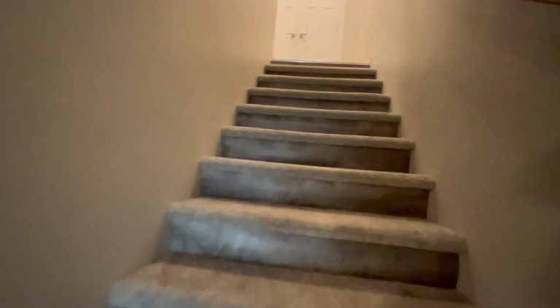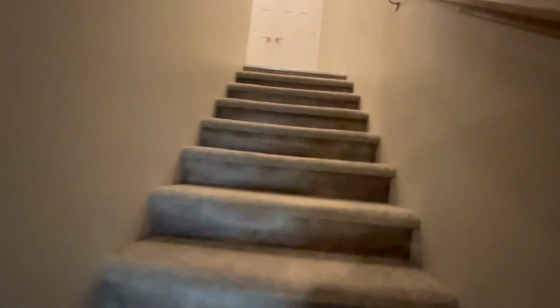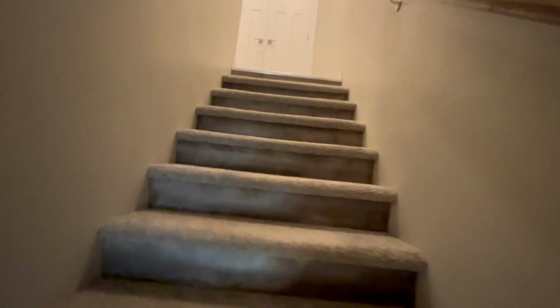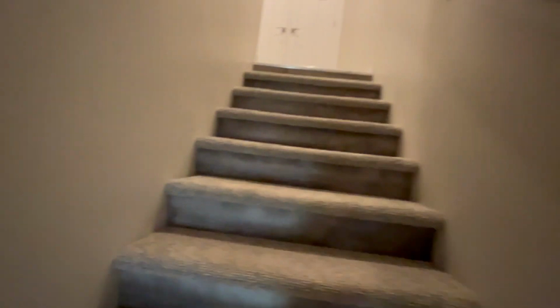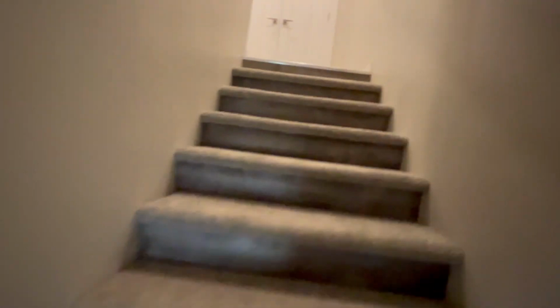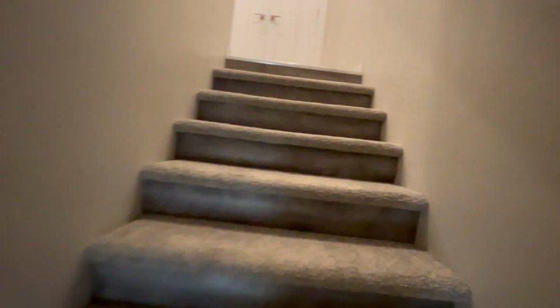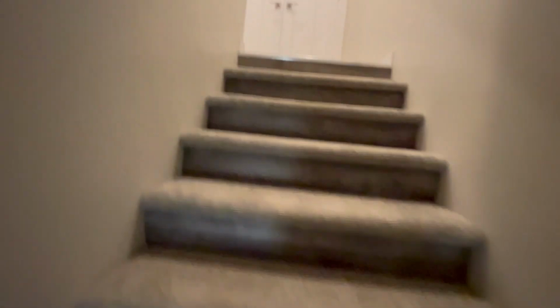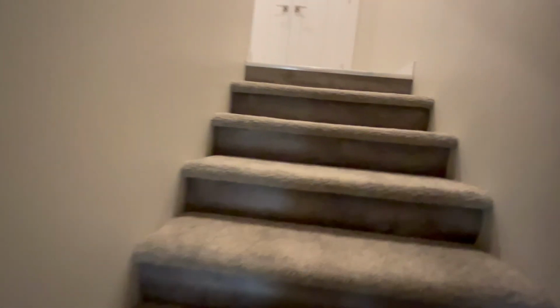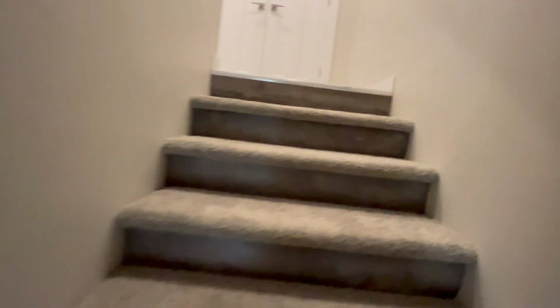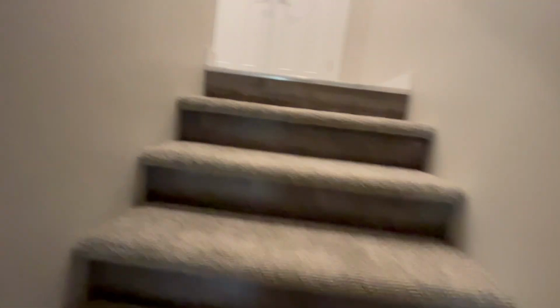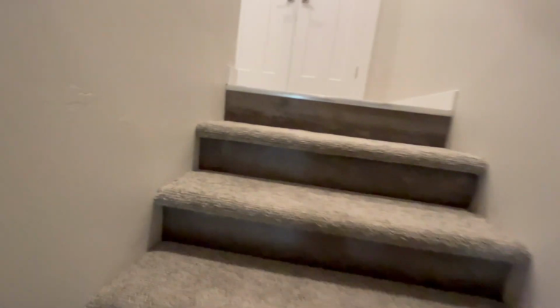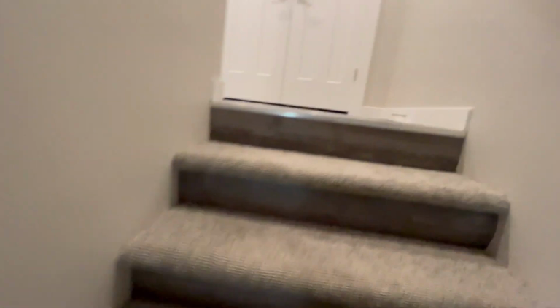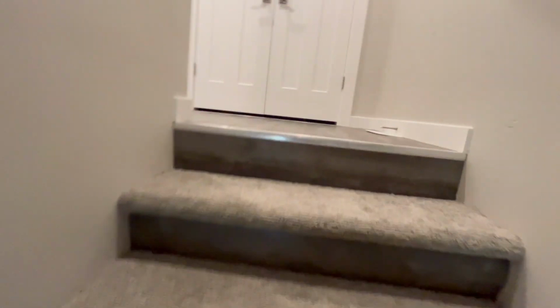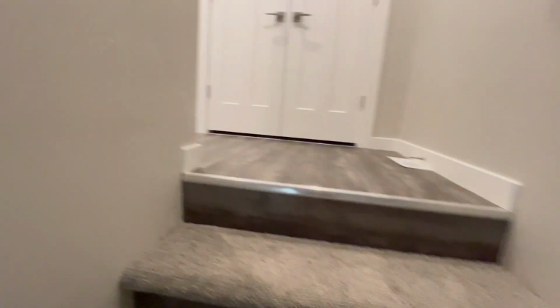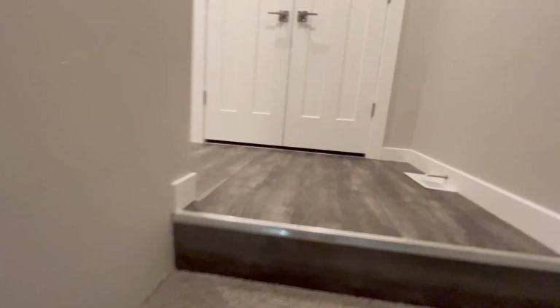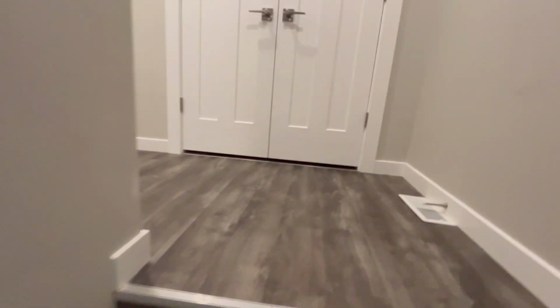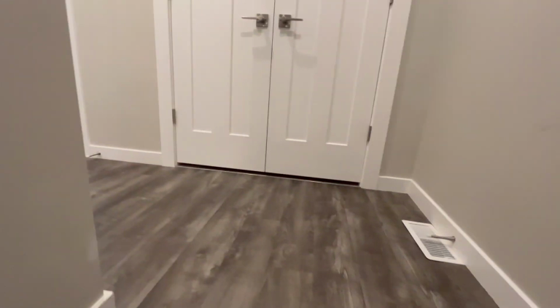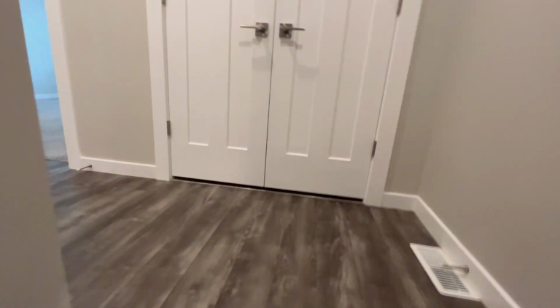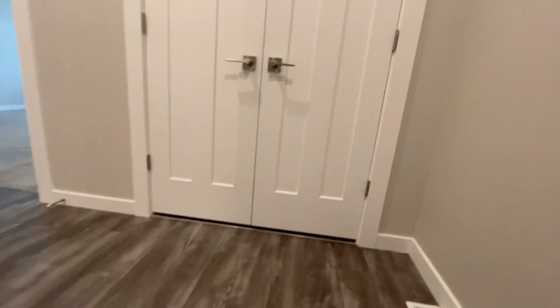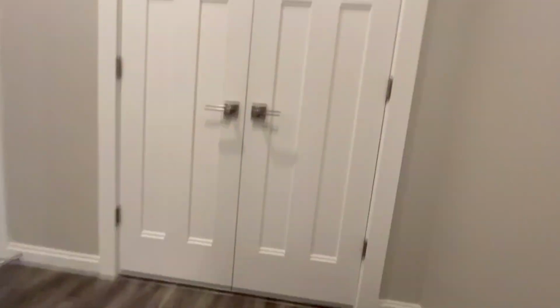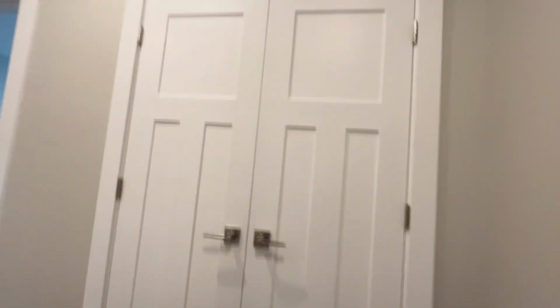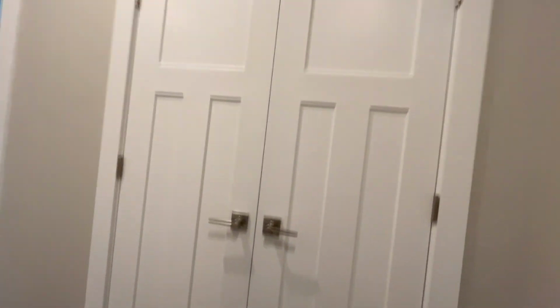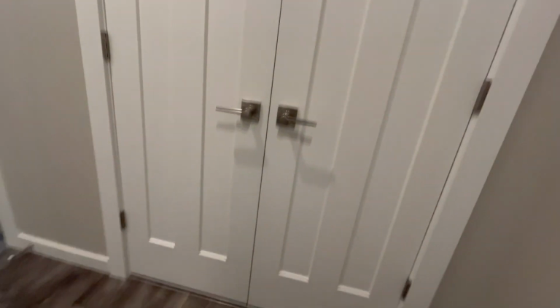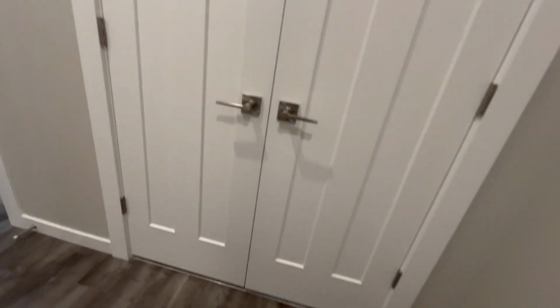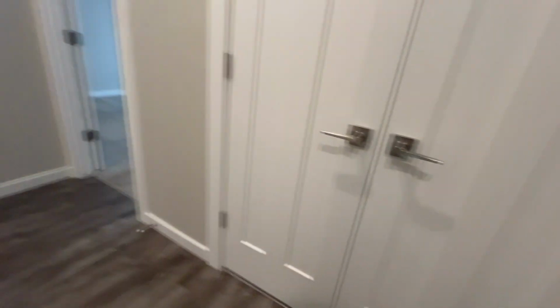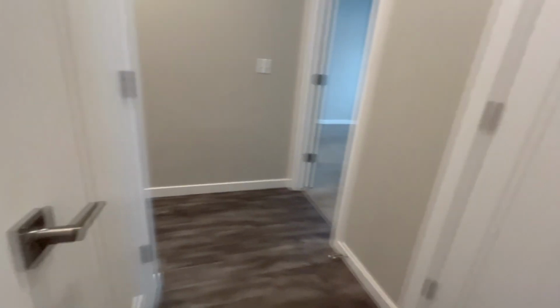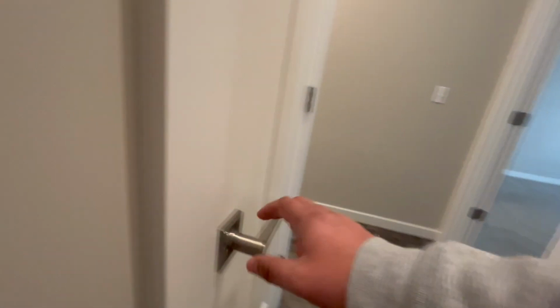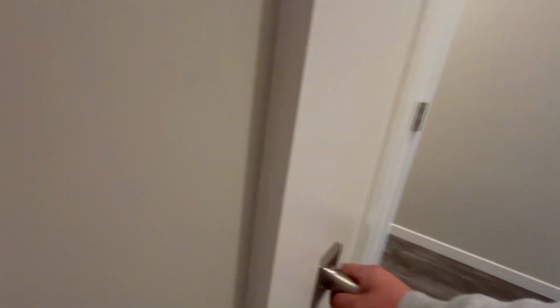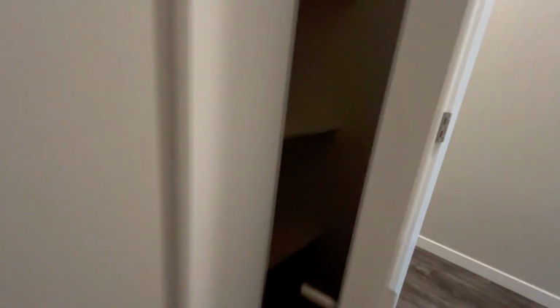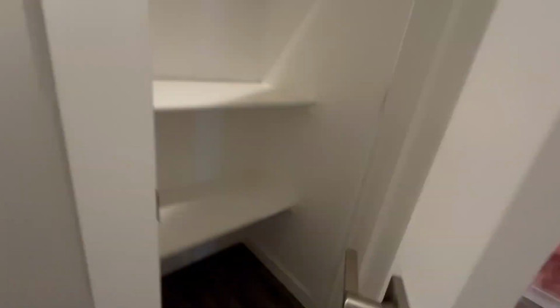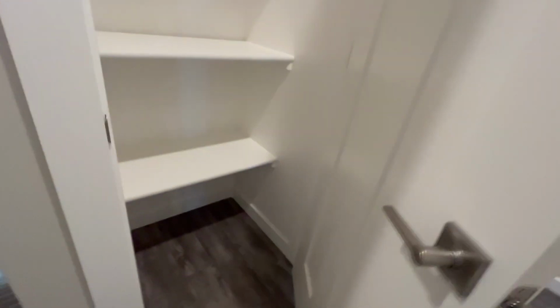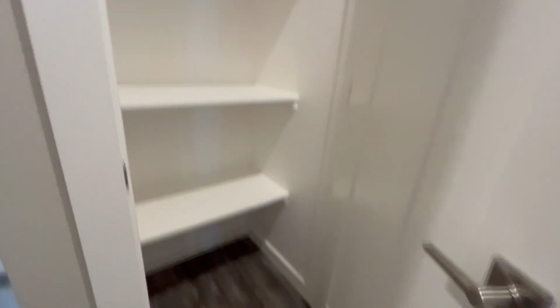Everything's forced air. It also has a gas water heater. That's the utility closet. In the hallway we have storage here.